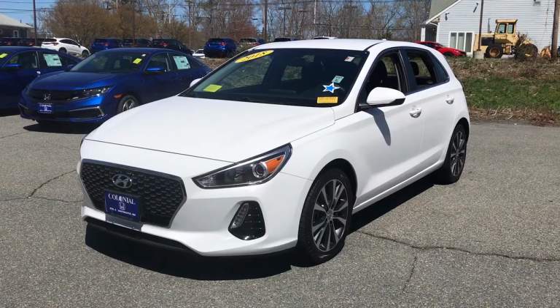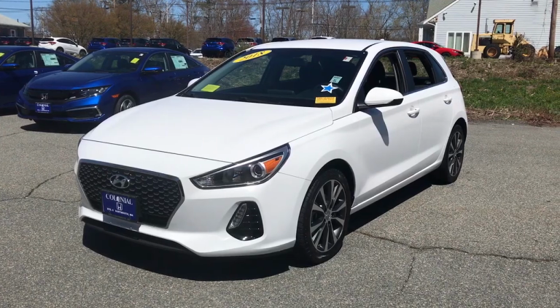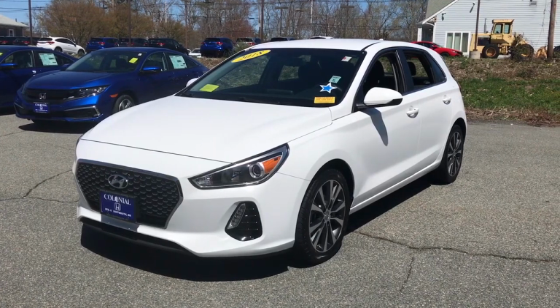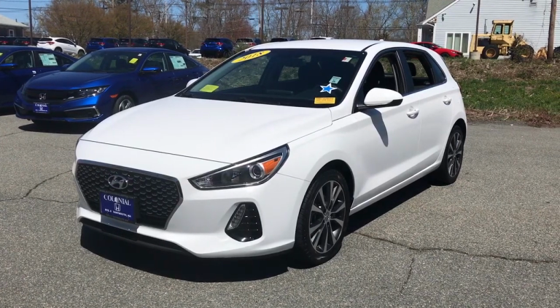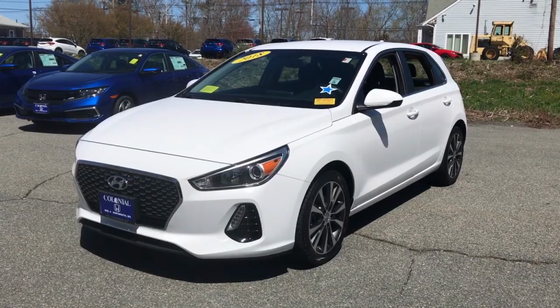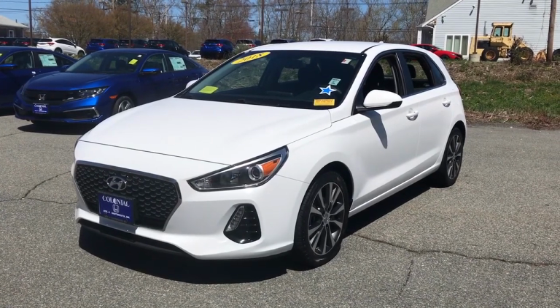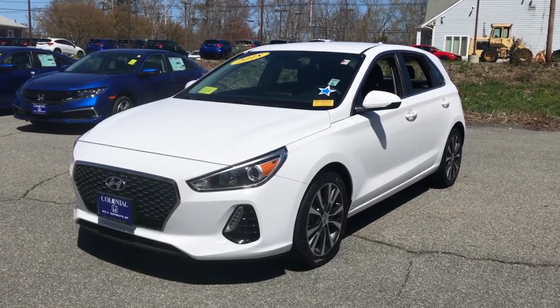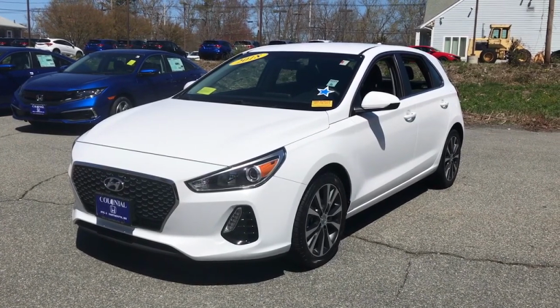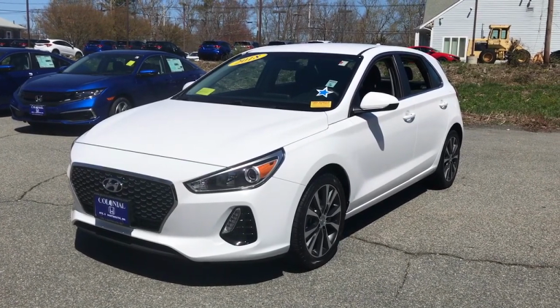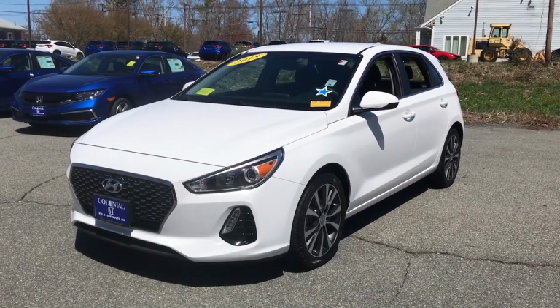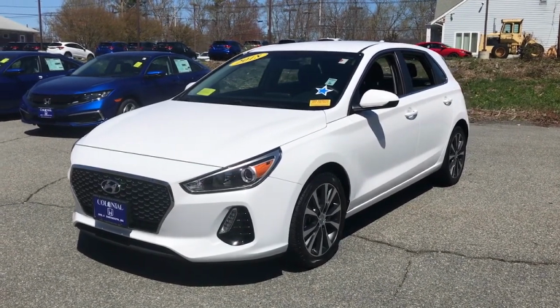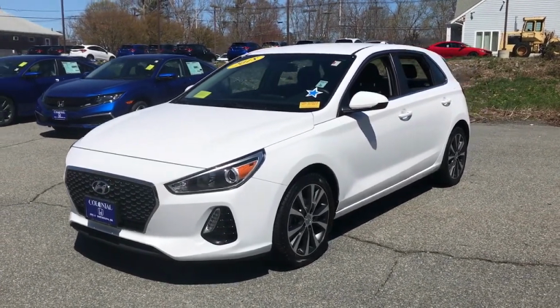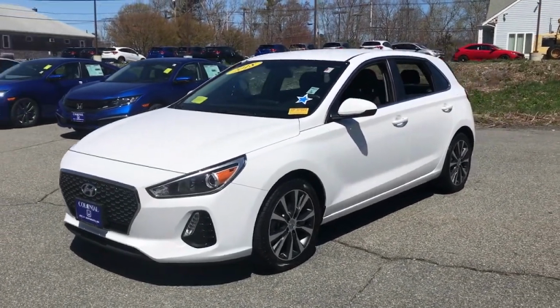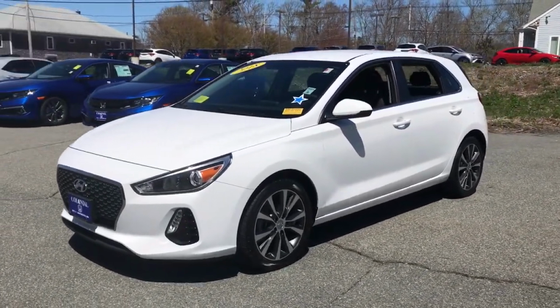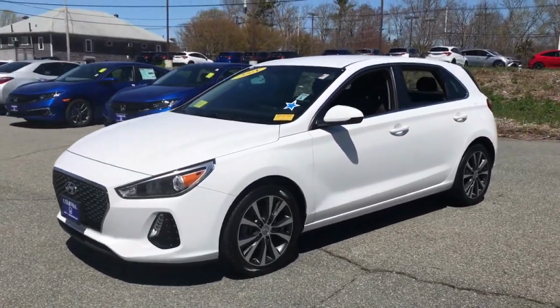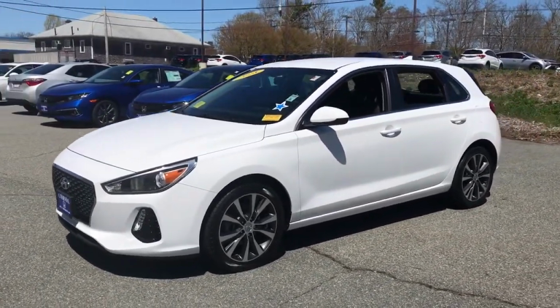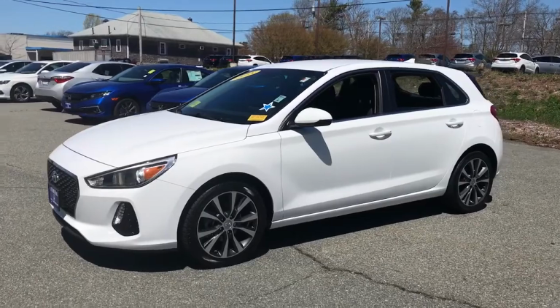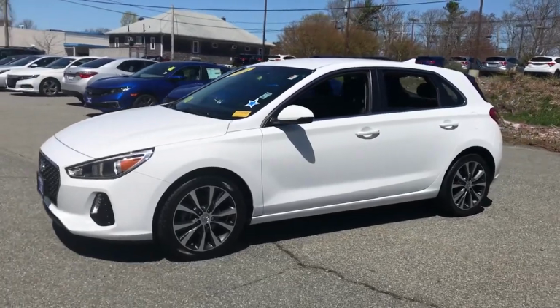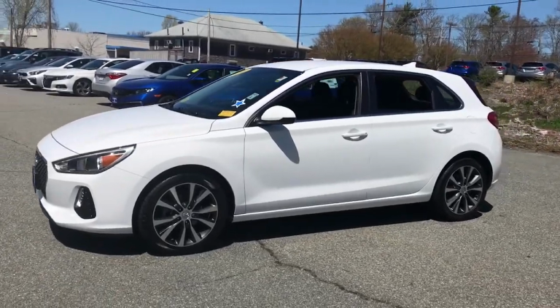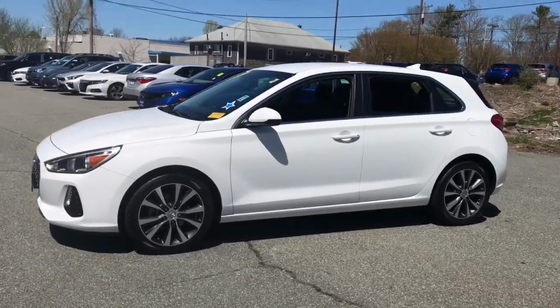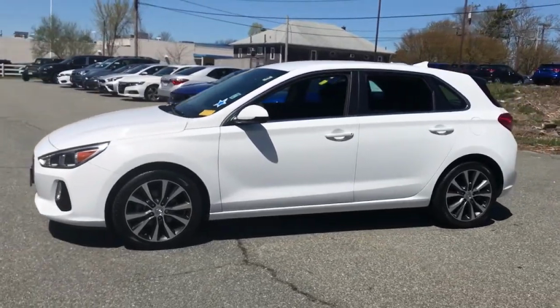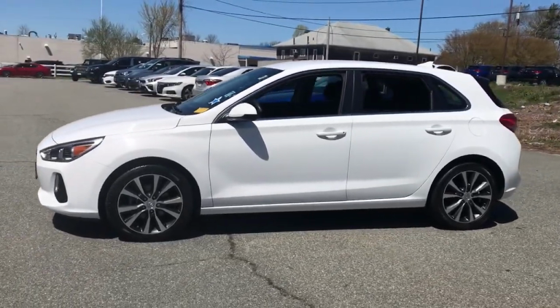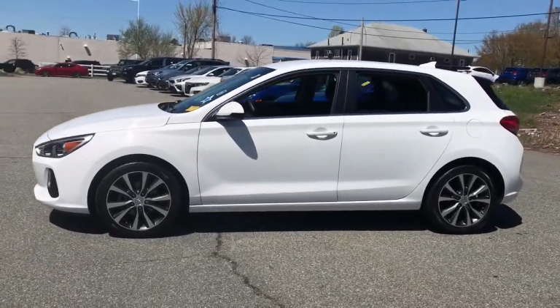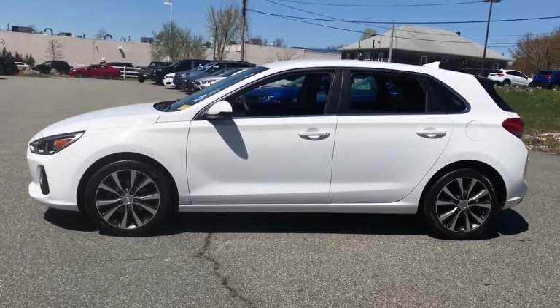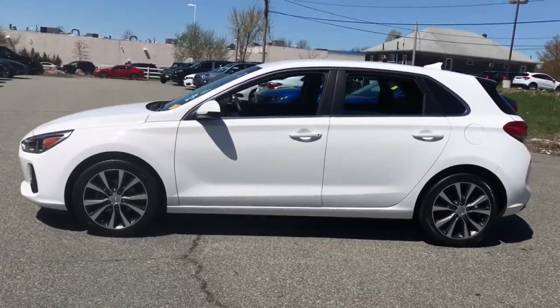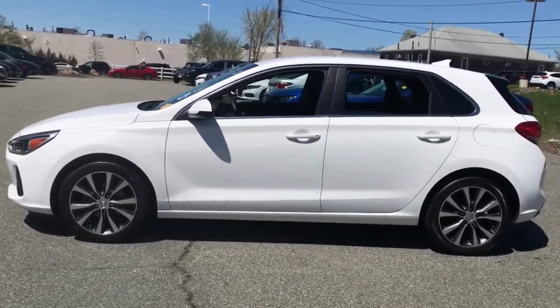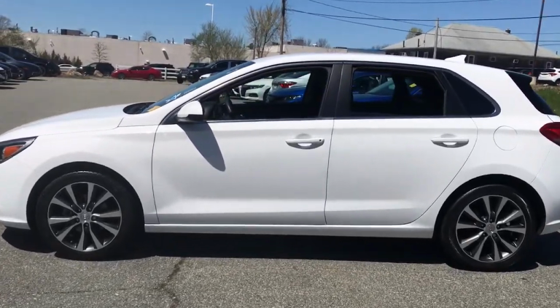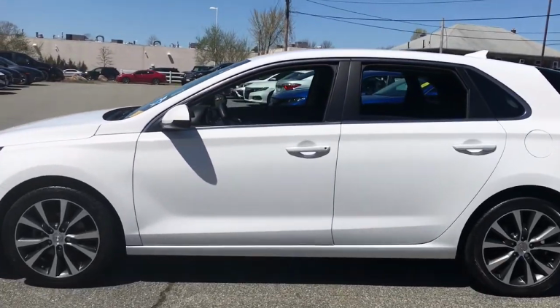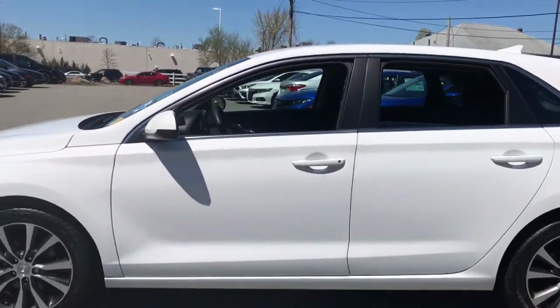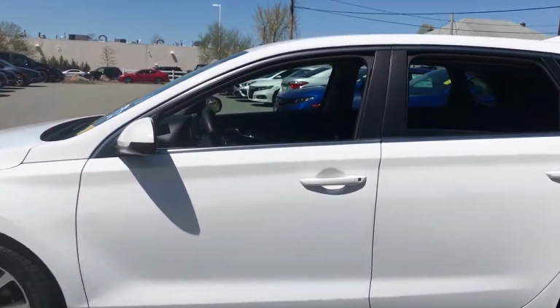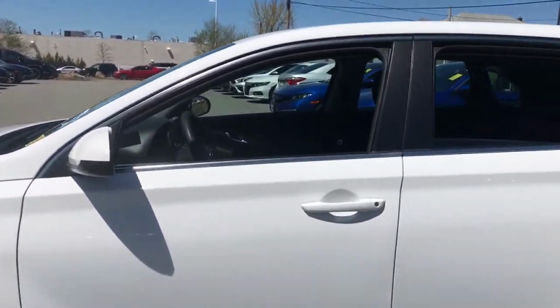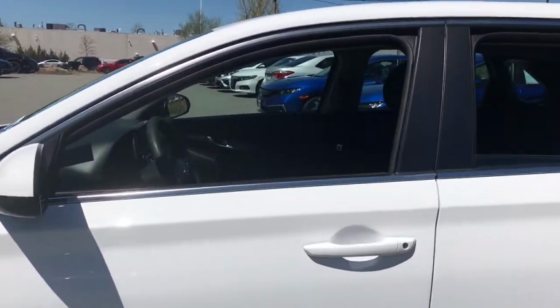Enjoy the view of this 2018 Hyundai Elantra GT. With less than 20,000 miles on the odometer, this vehicle stands out from the rest.